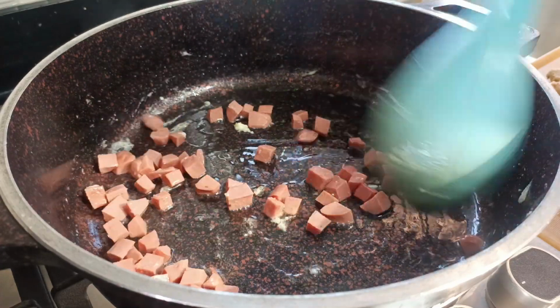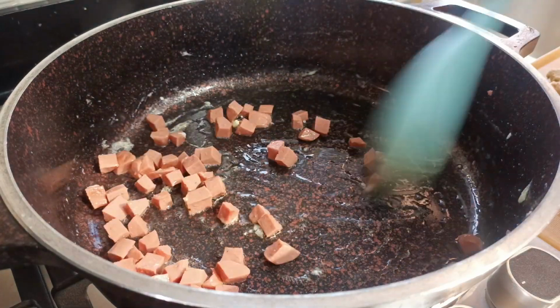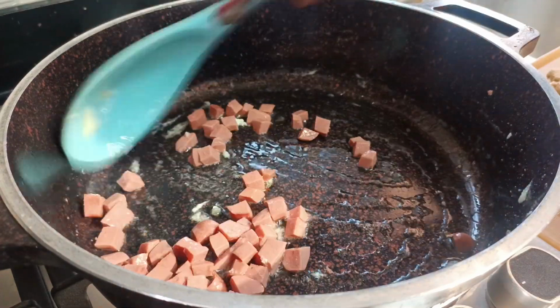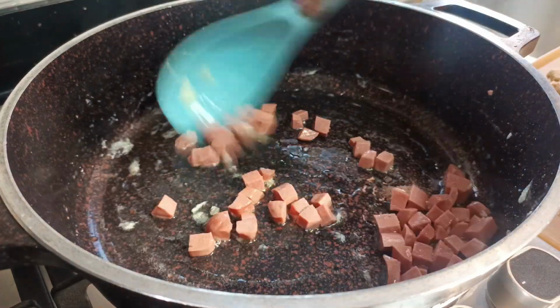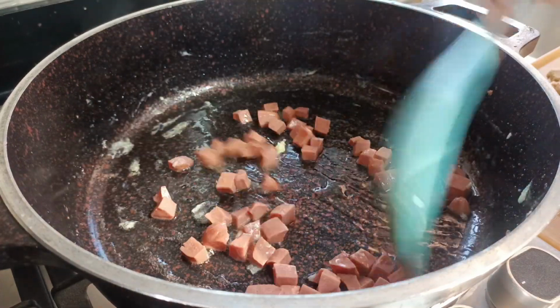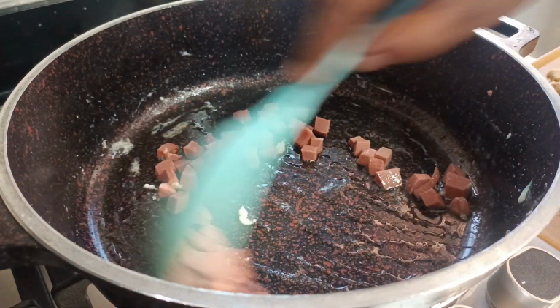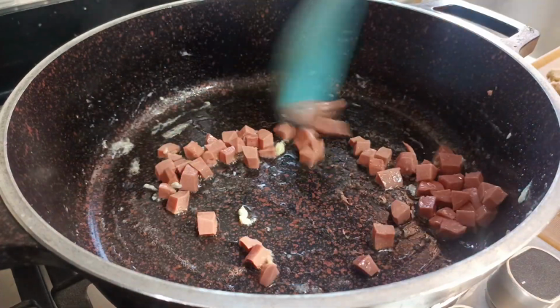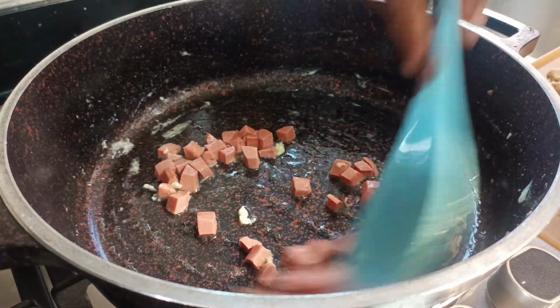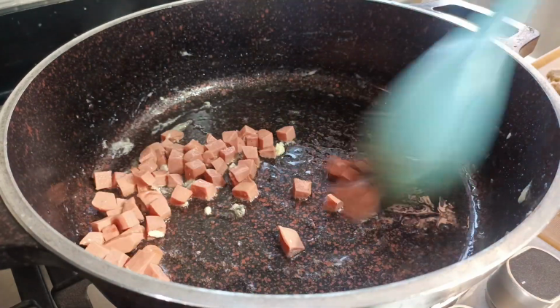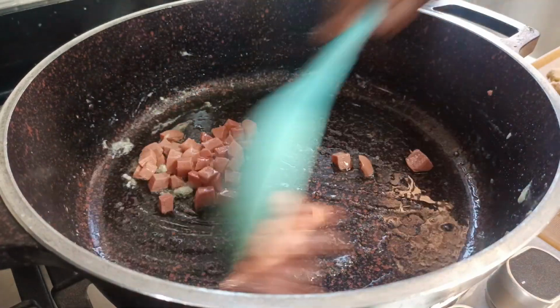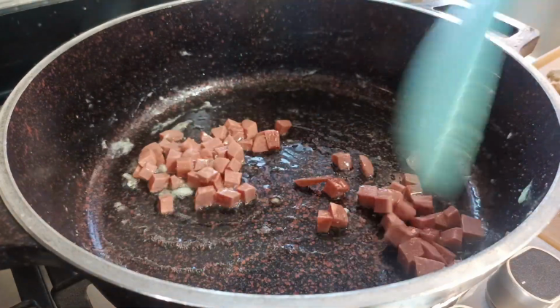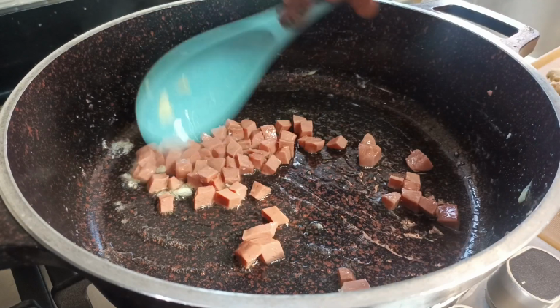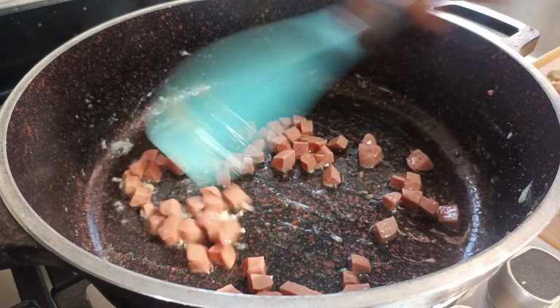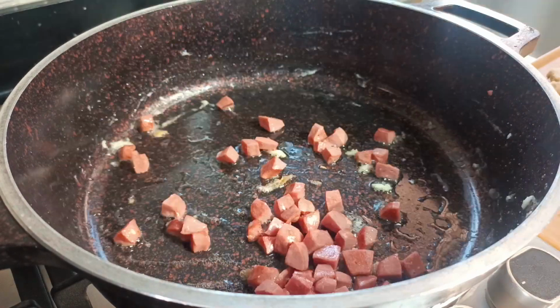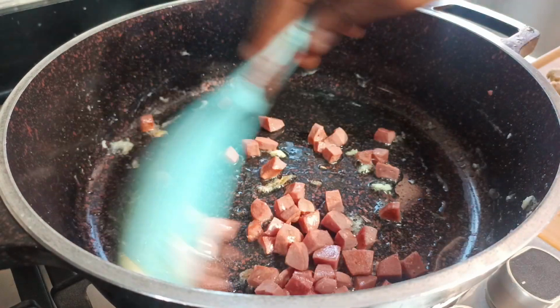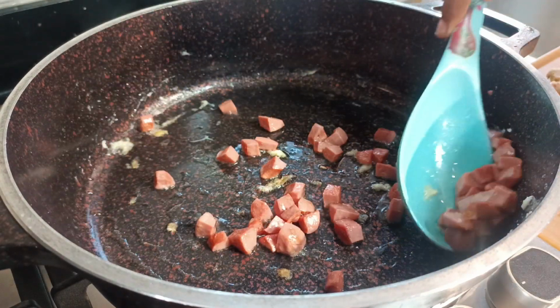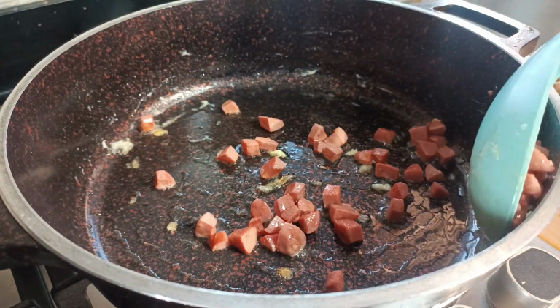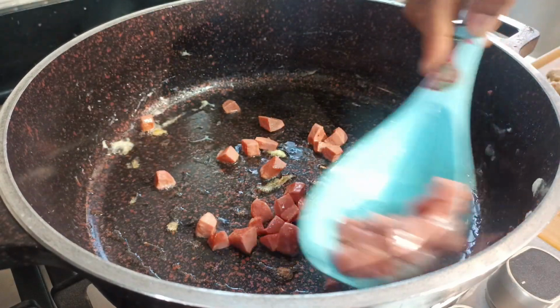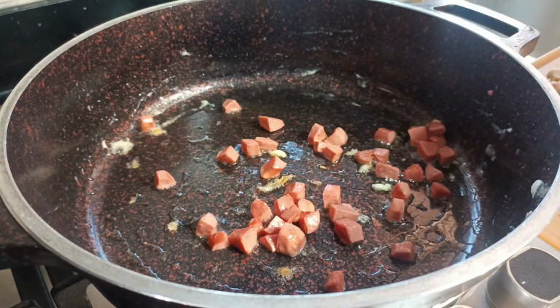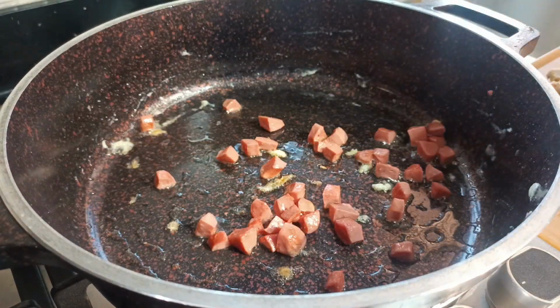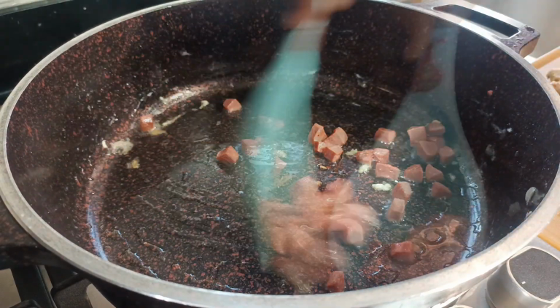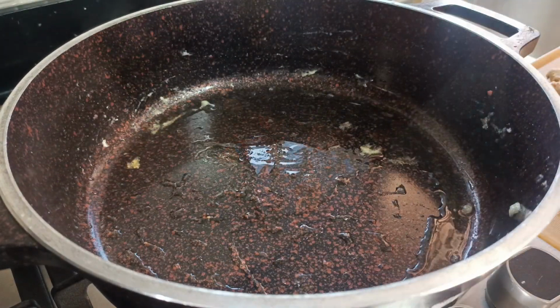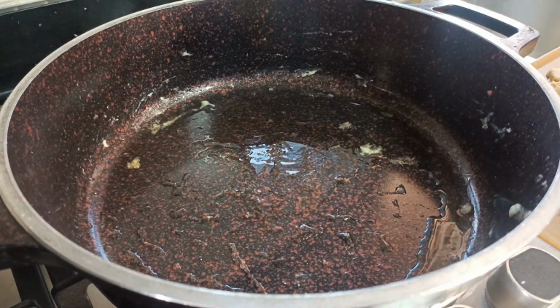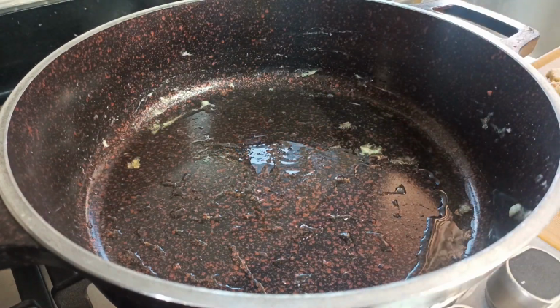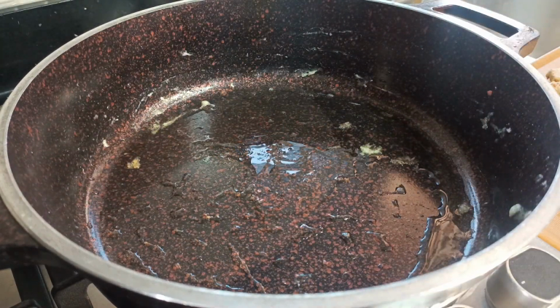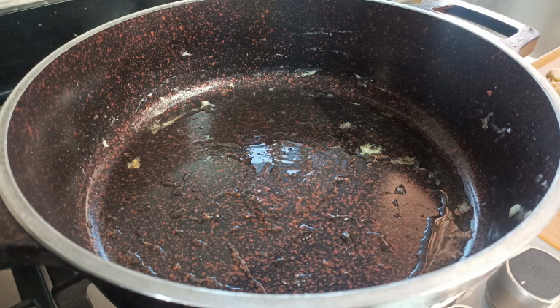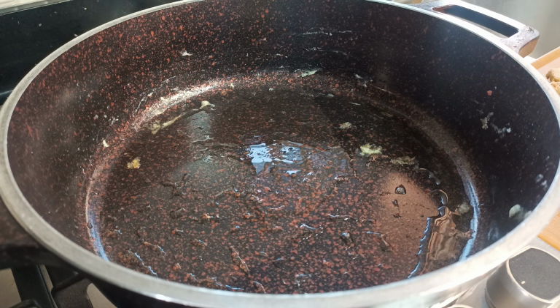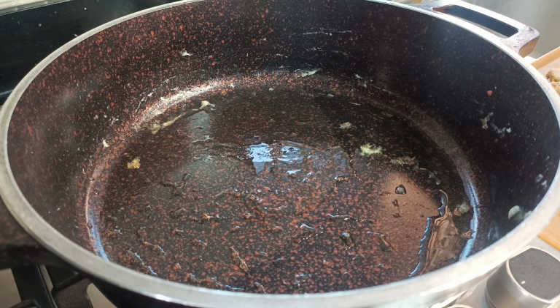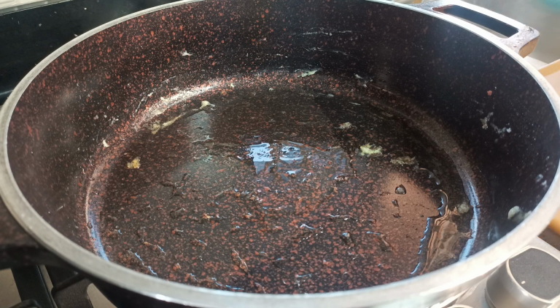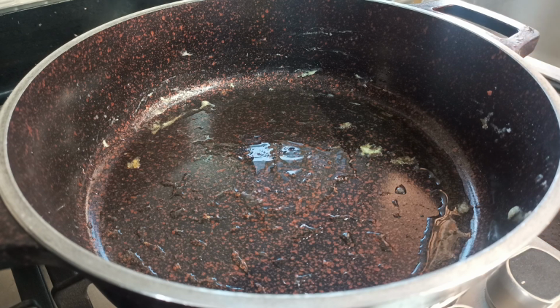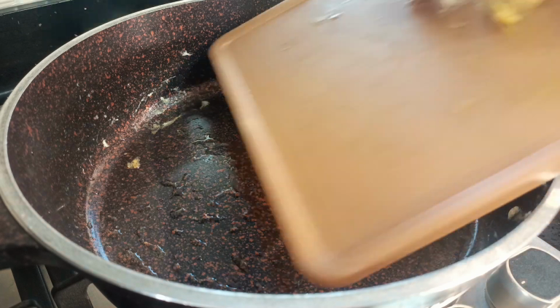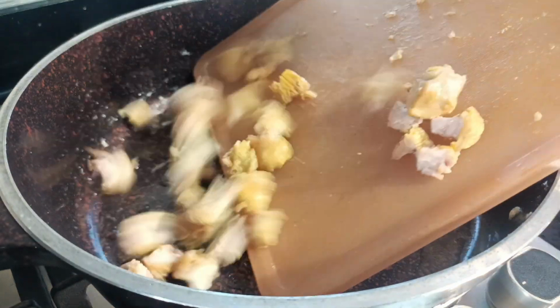A while back I shared some tips on how to make the perfect fried rice, especially for your get-togethers, so that they last longer. I'll leave that link in the description box so you can check it out for yourself.